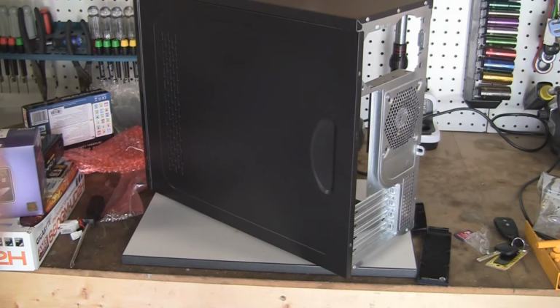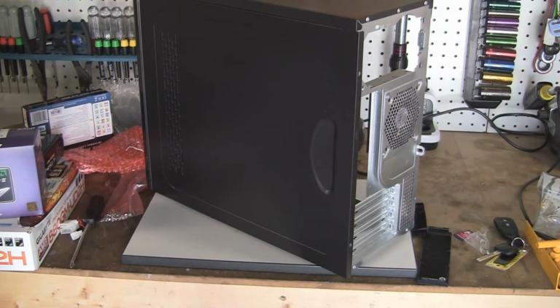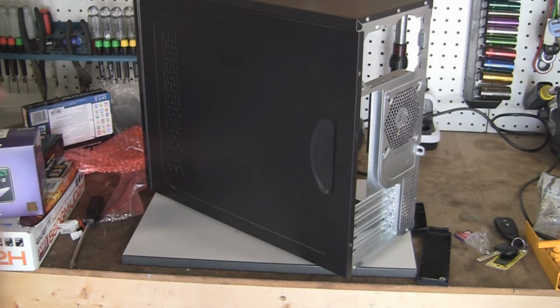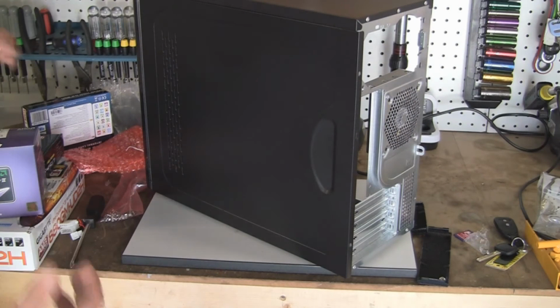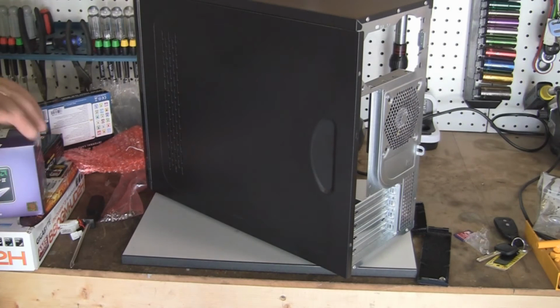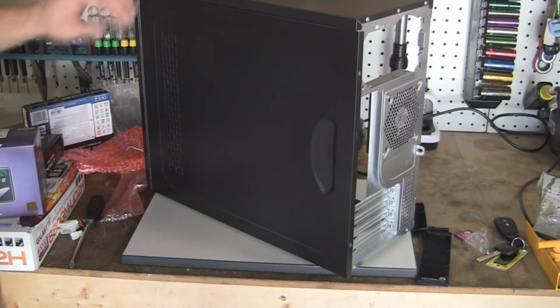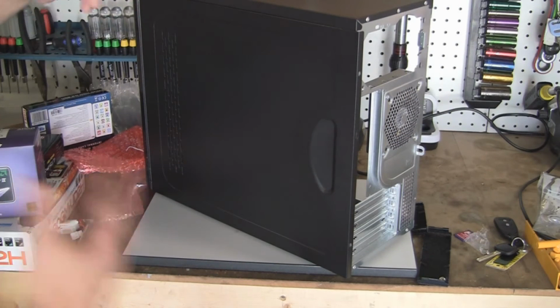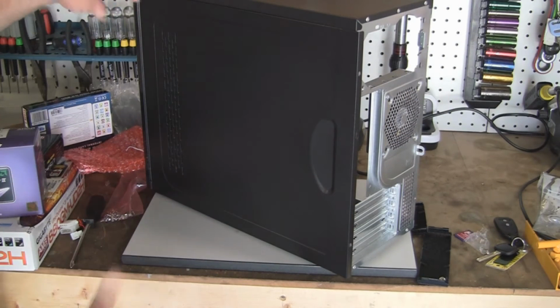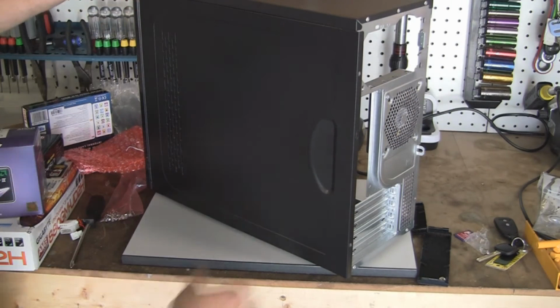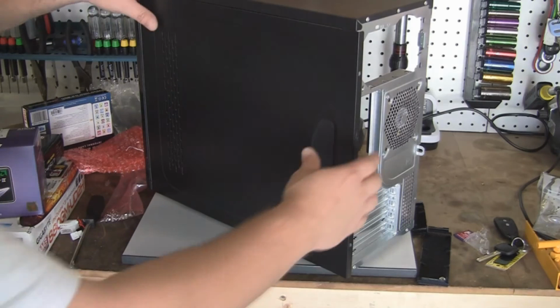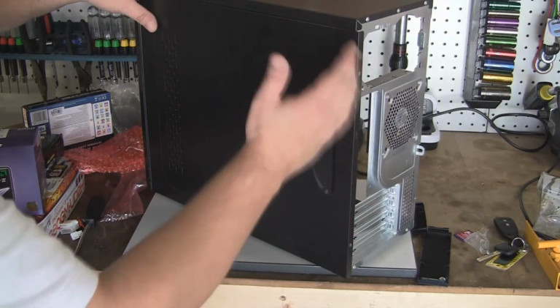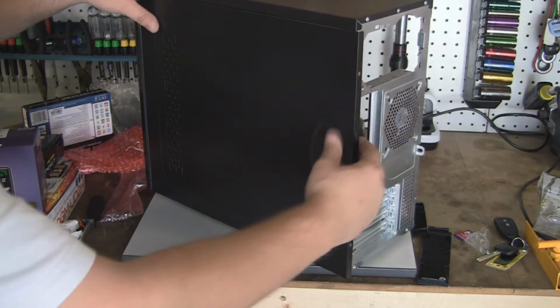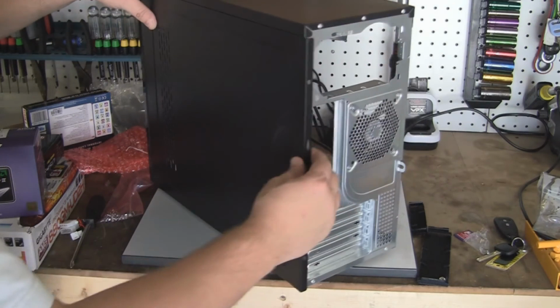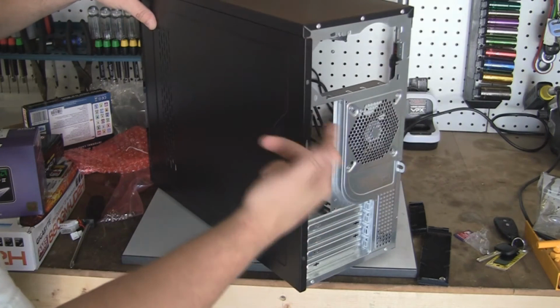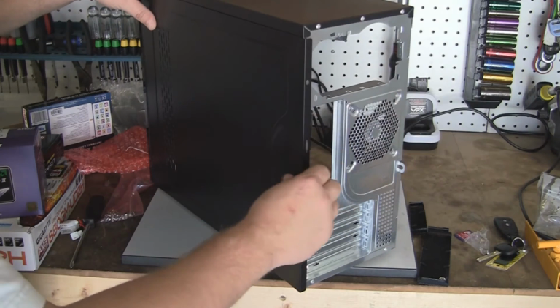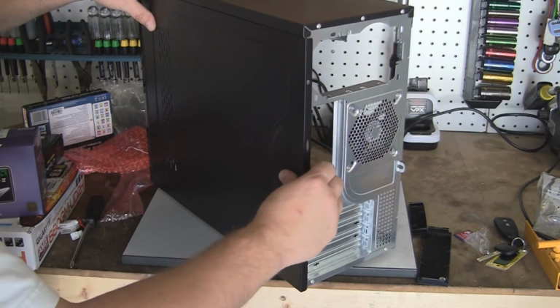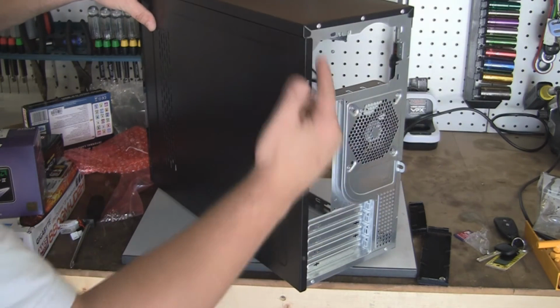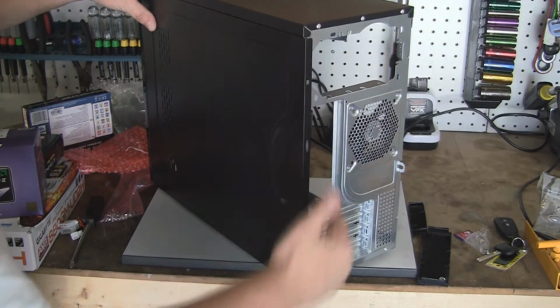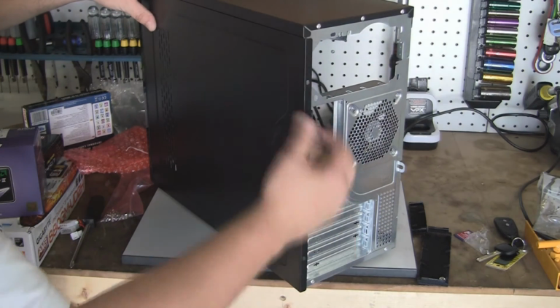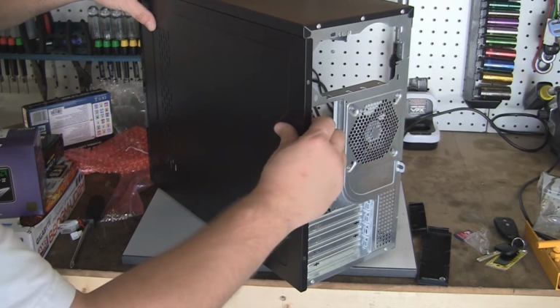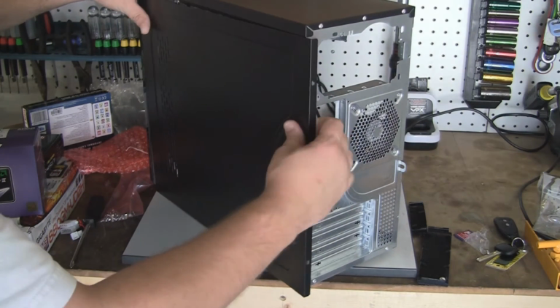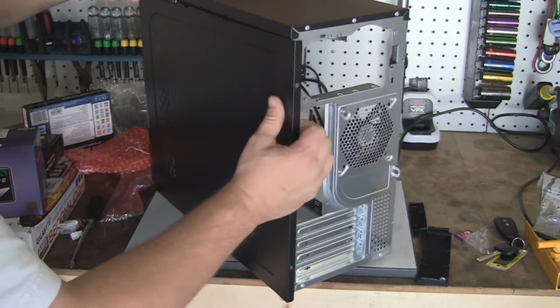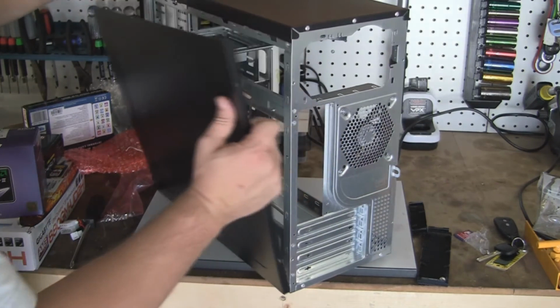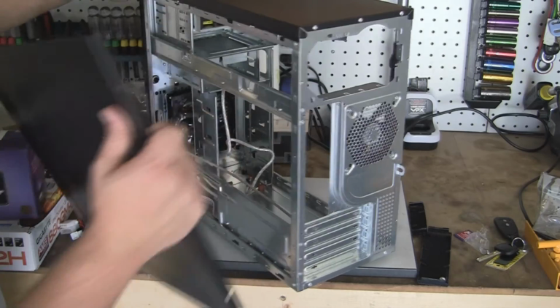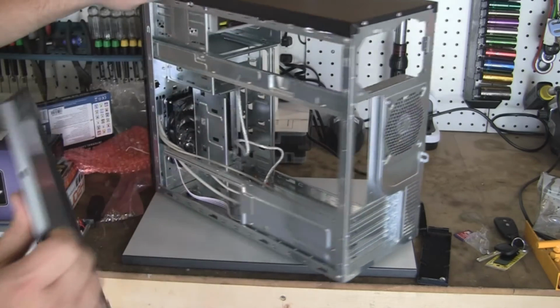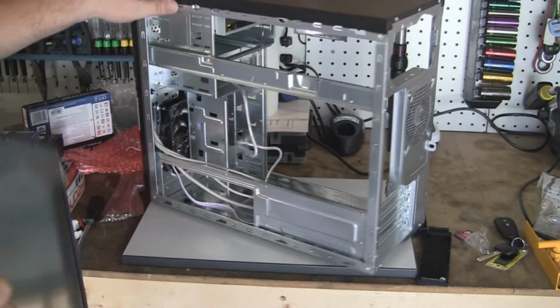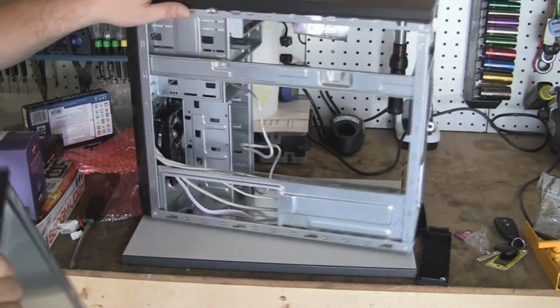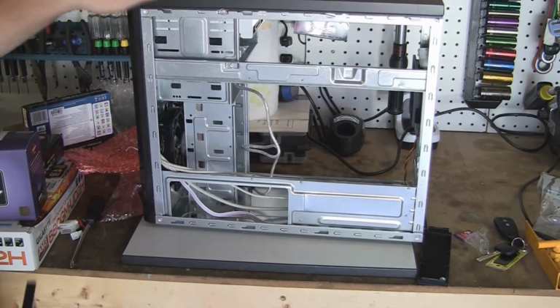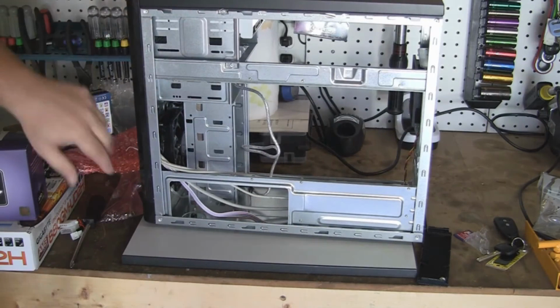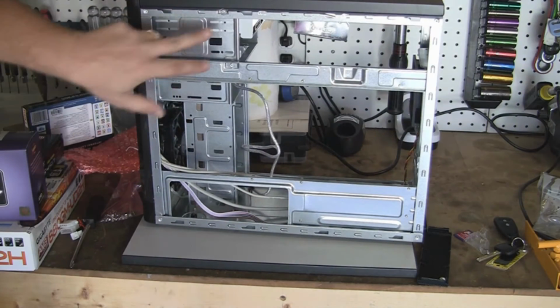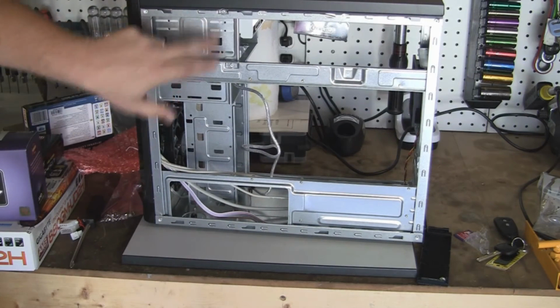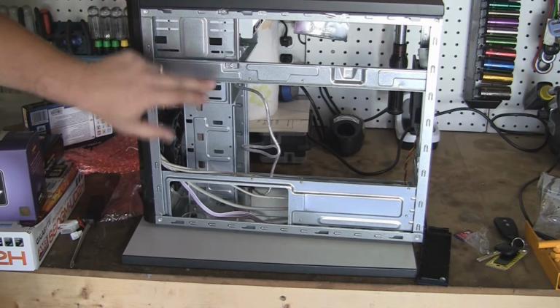Okay, moving on with the DVD and the 7-1 card reader, we're going to go ahead and take the other side panel off as well. There are two screws — simply slide it, and this gives you access to both sides.